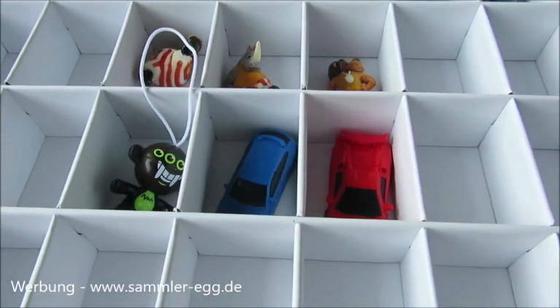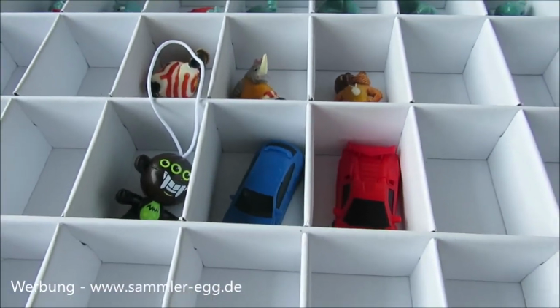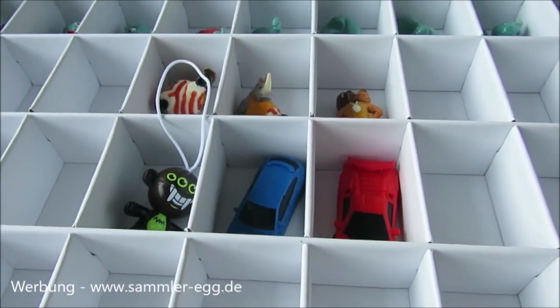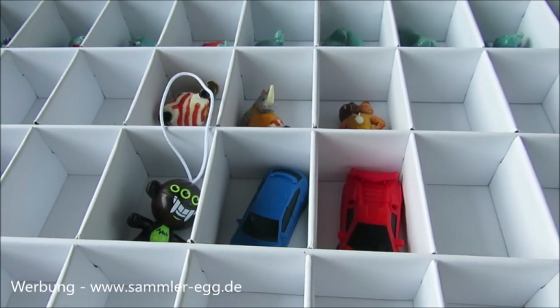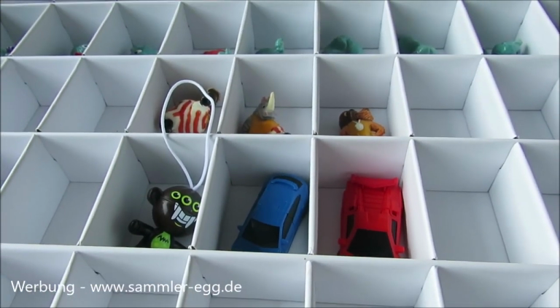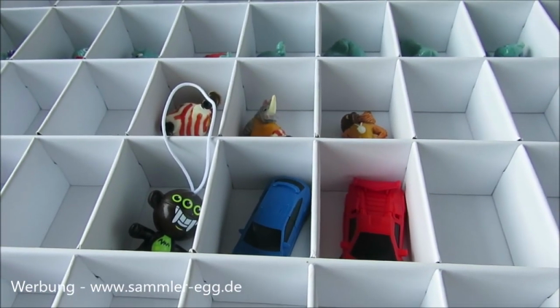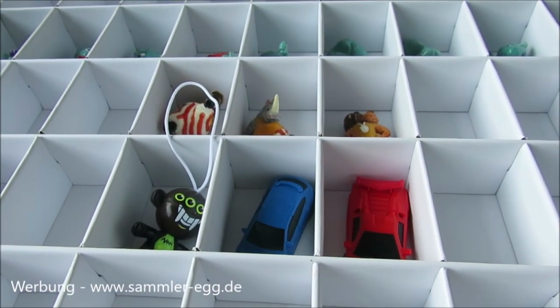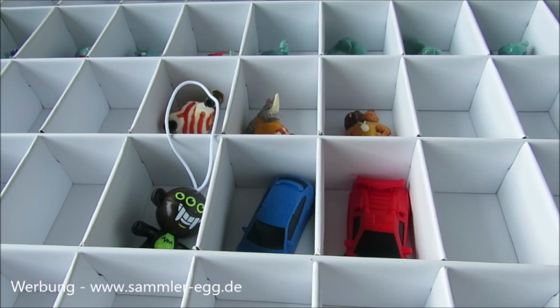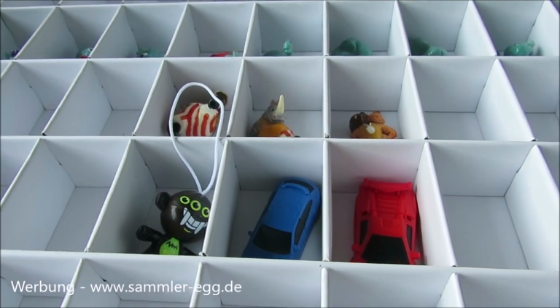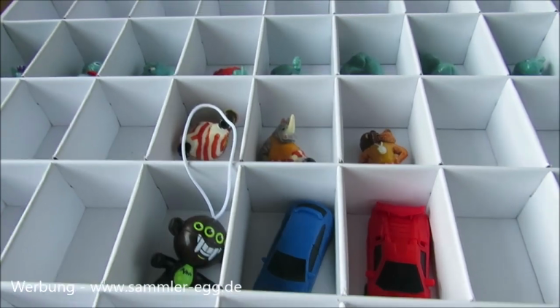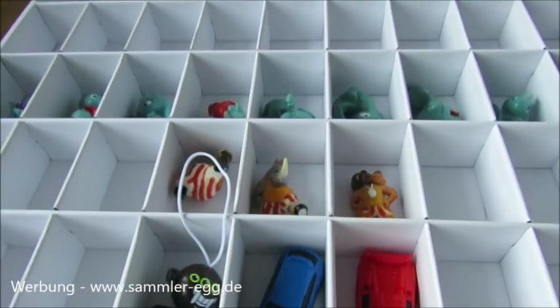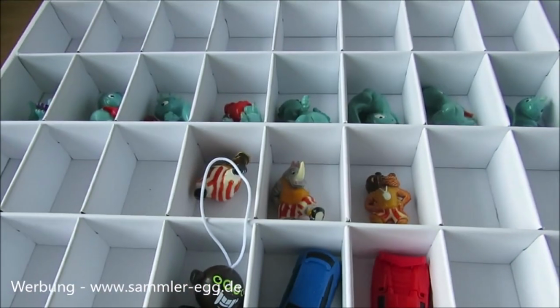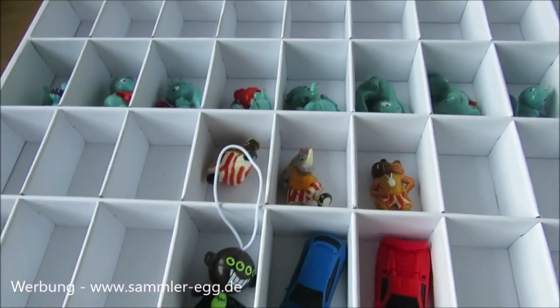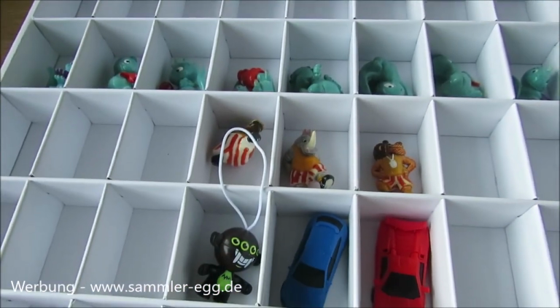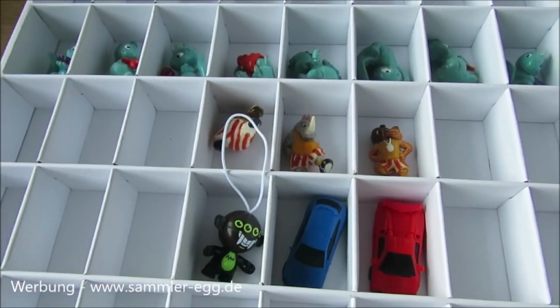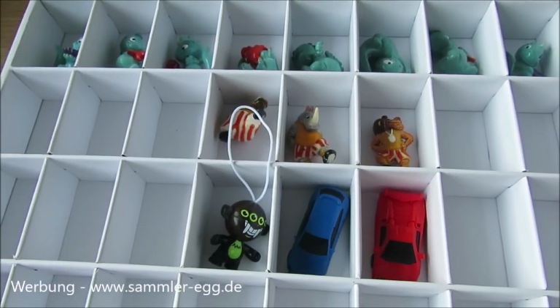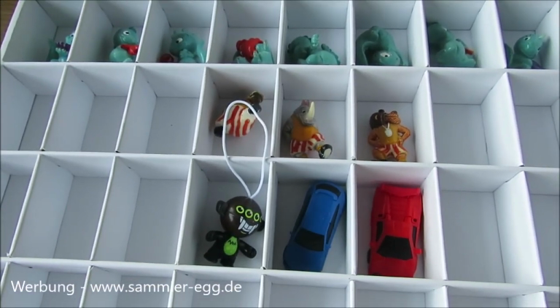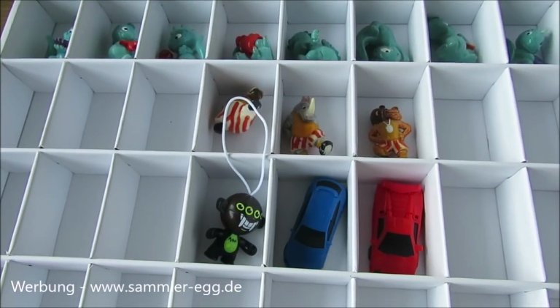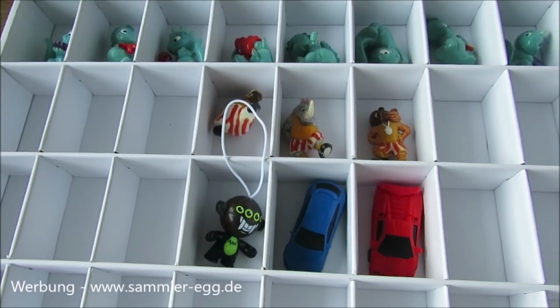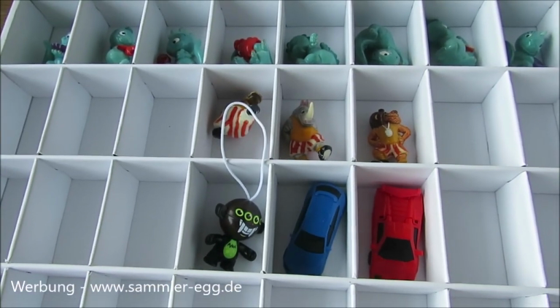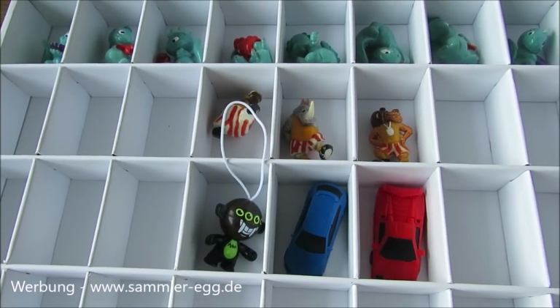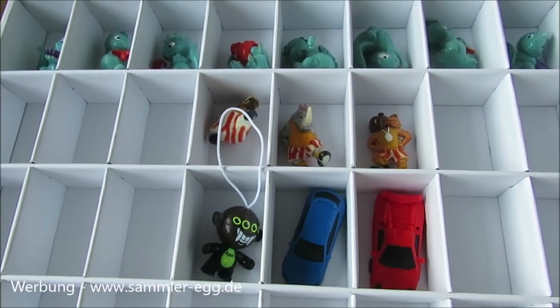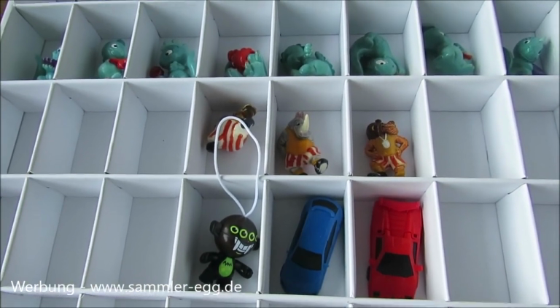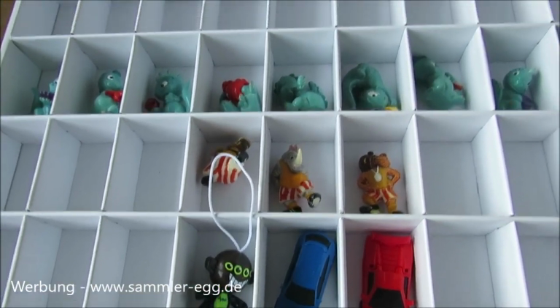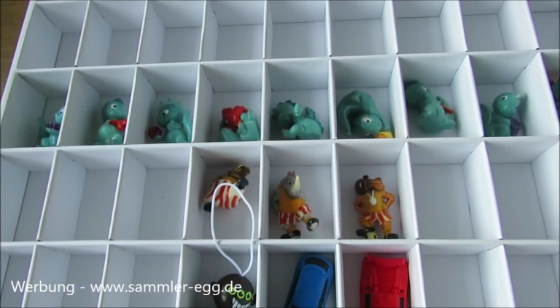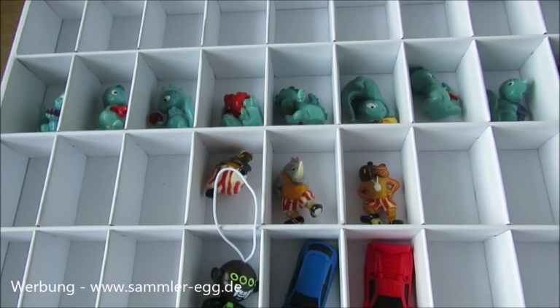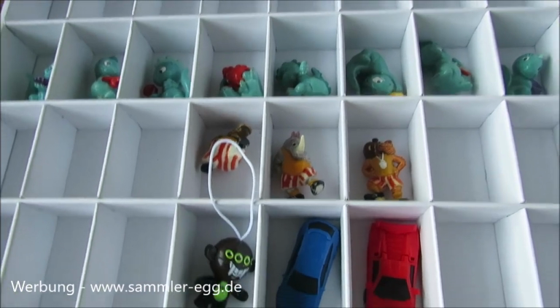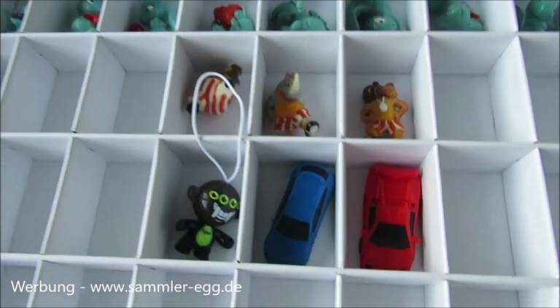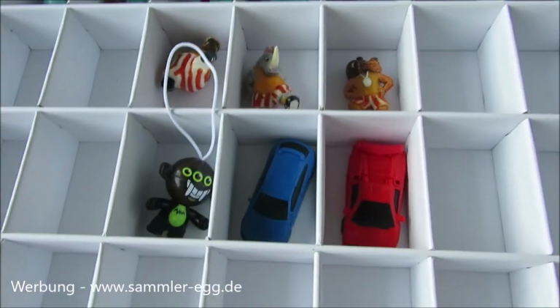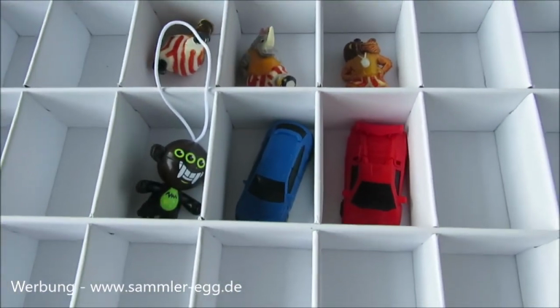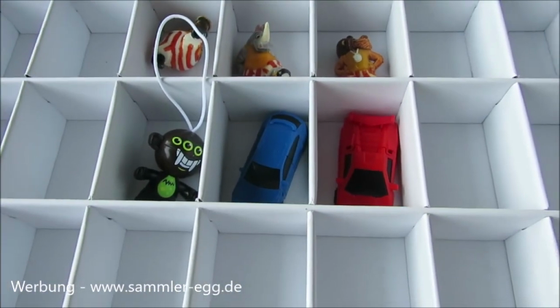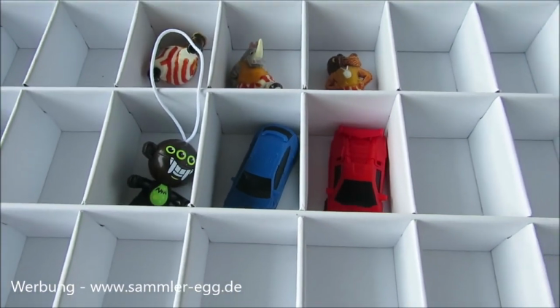Wie ihr seht, jede Reihe bietet Platz für 10 Figuren. Das heißt, ein ganzer Satz passt dort rein. Insgesamt 60 Figuren.